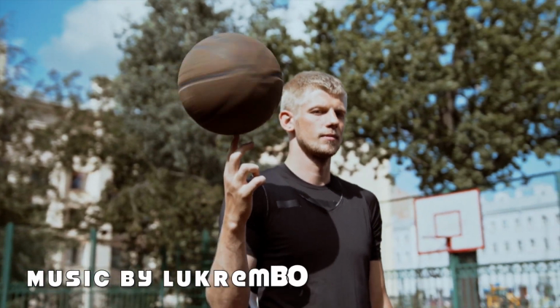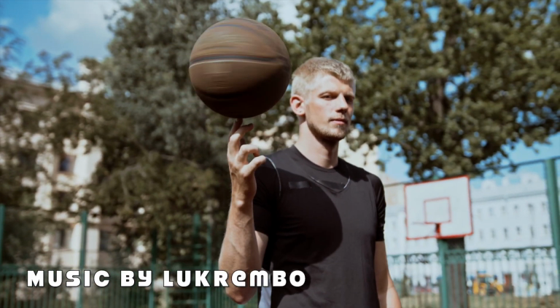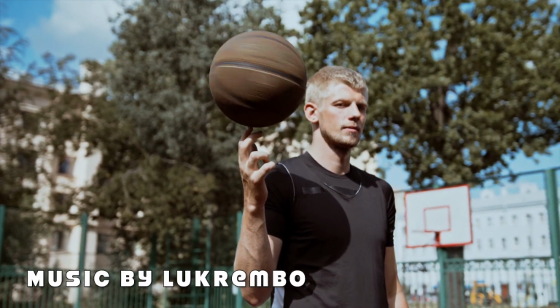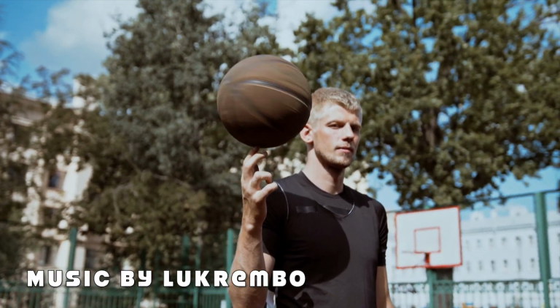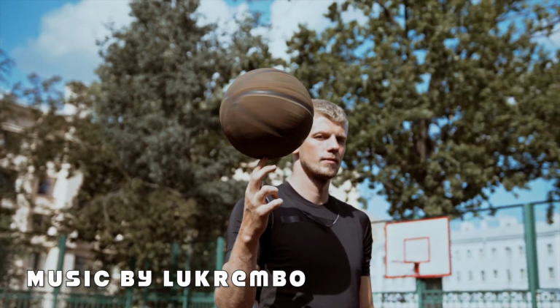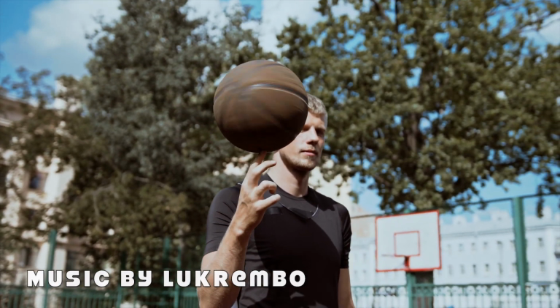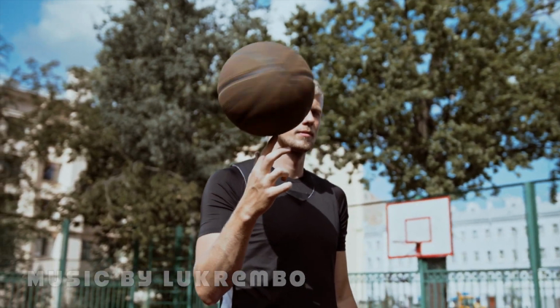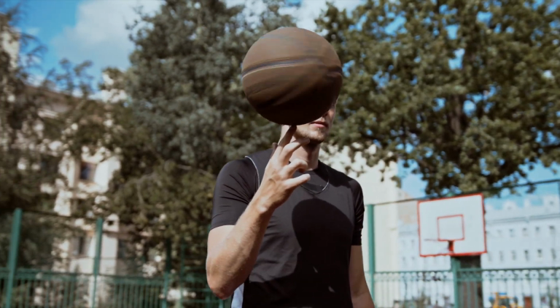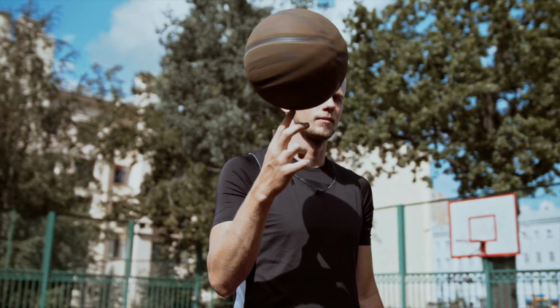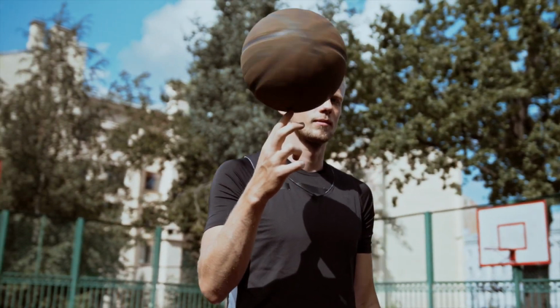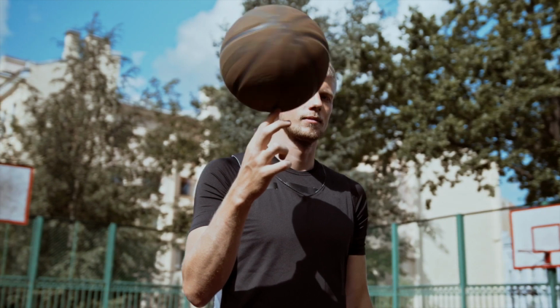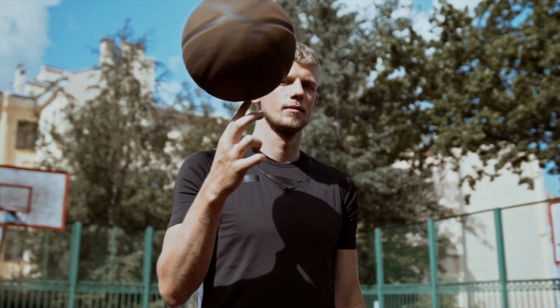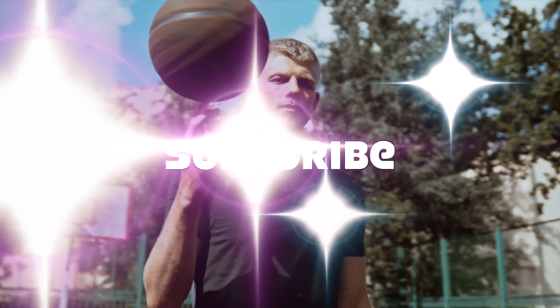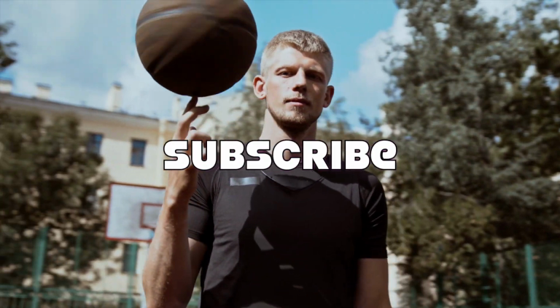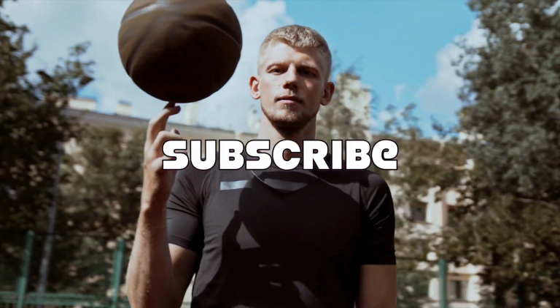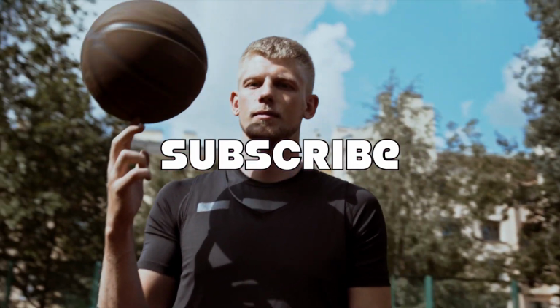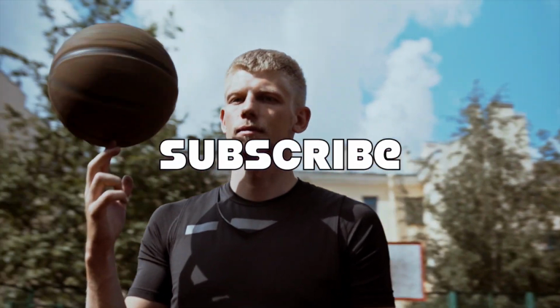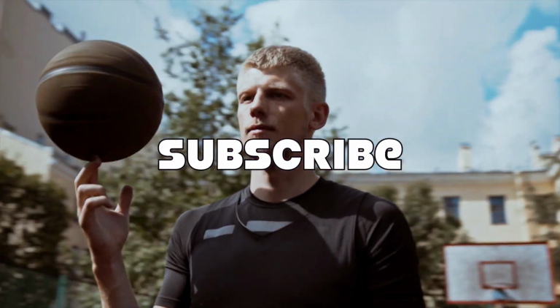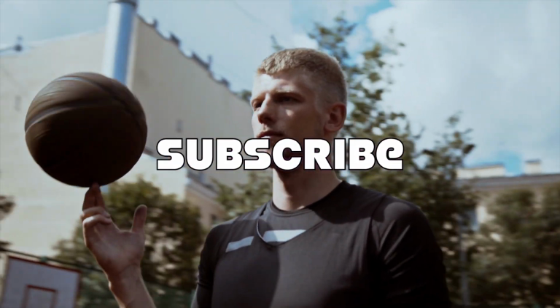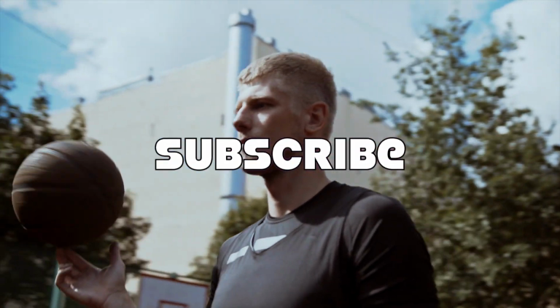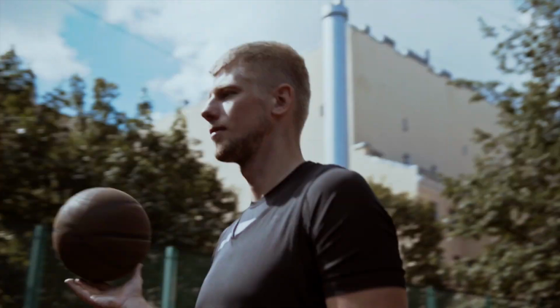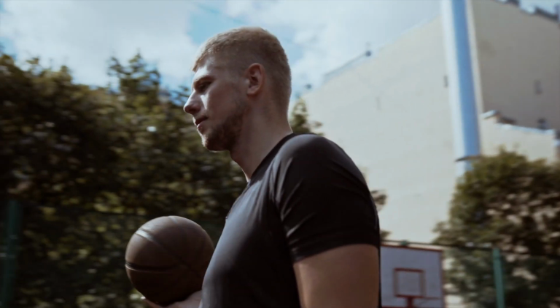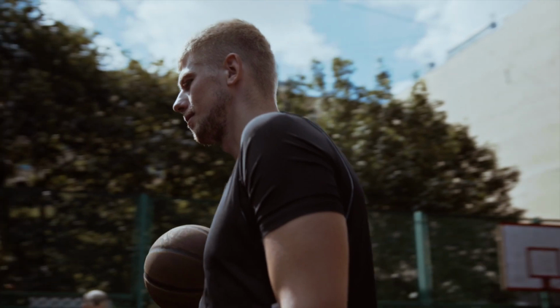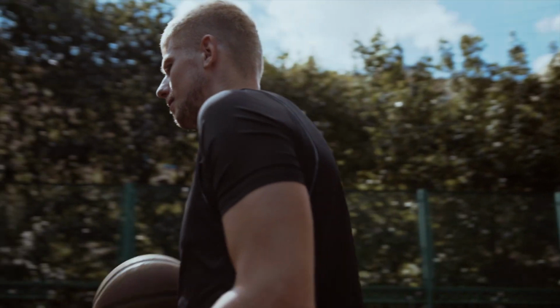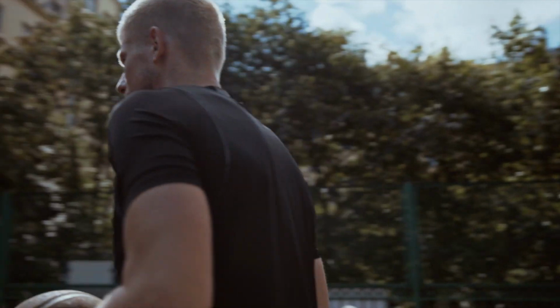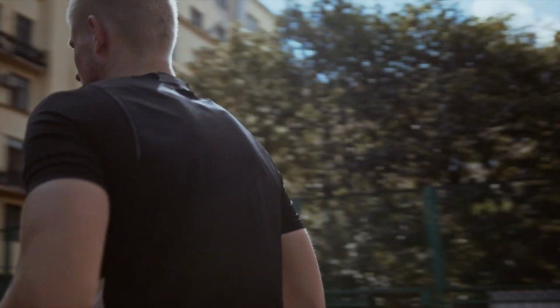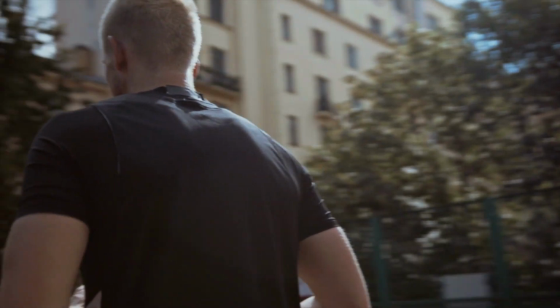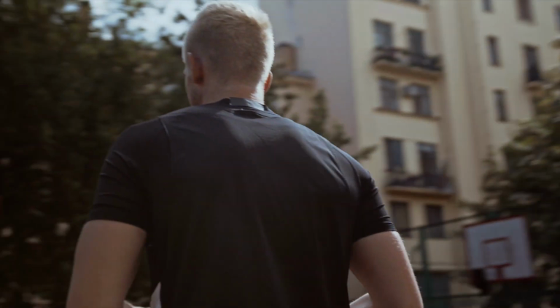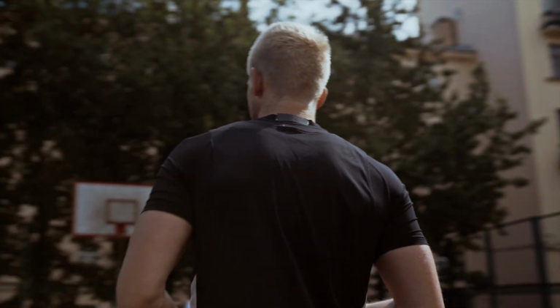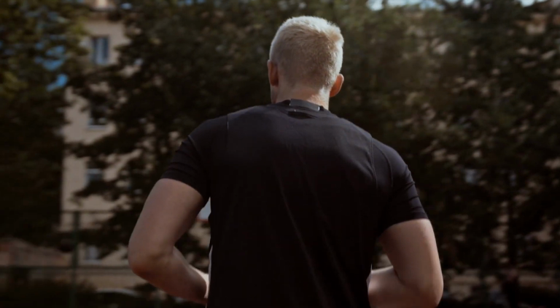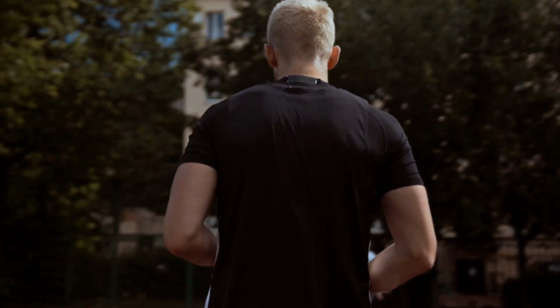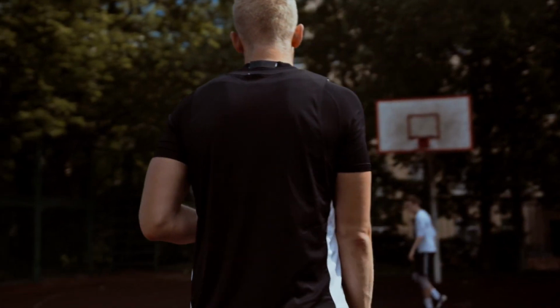Welcome back to another ball handling tutorial. If you're new, subscribe to the channel. My videos are for people who are trying to become better at ball handling. All you need is a ball, open space, and a way to follow along. Alright, let's get to it.